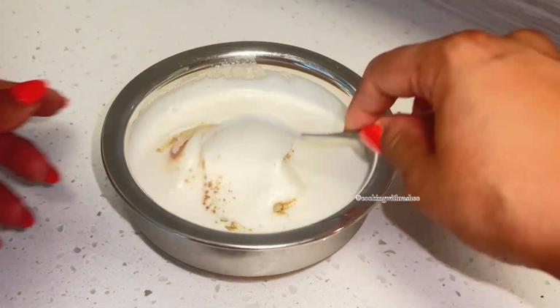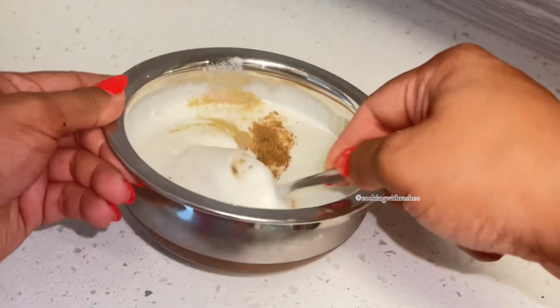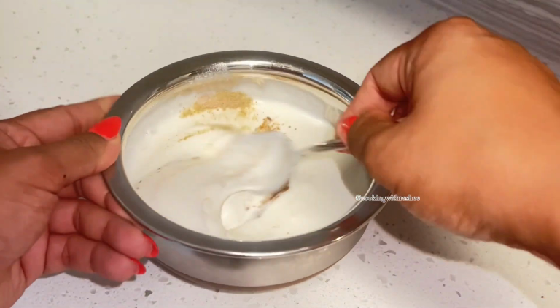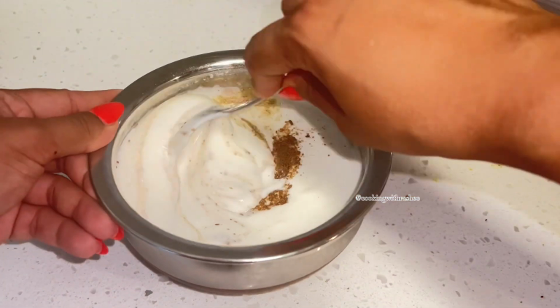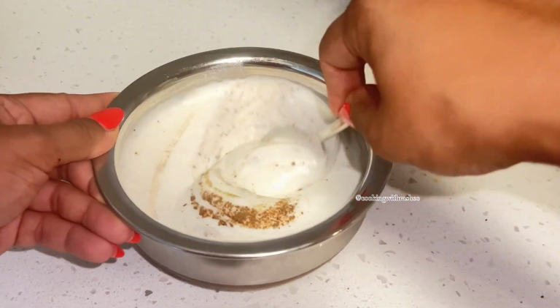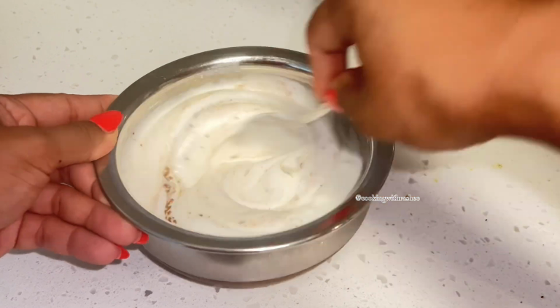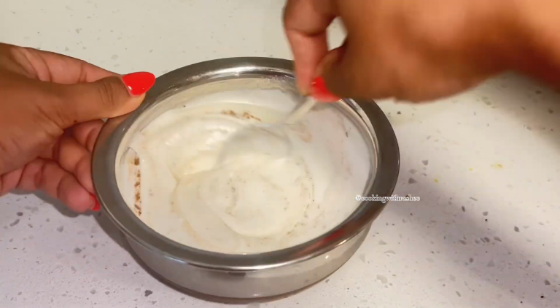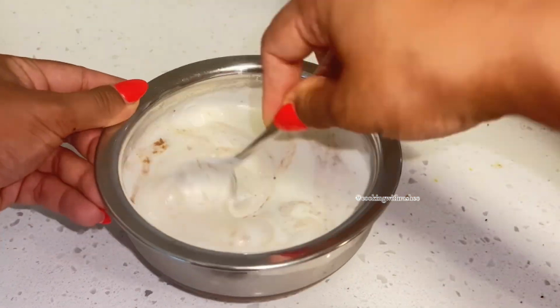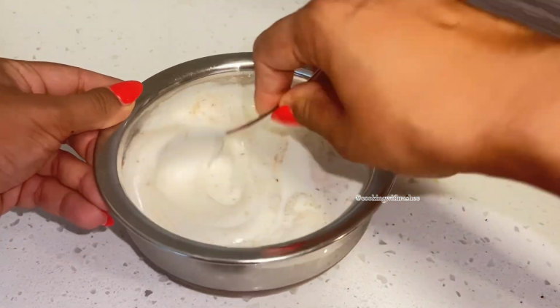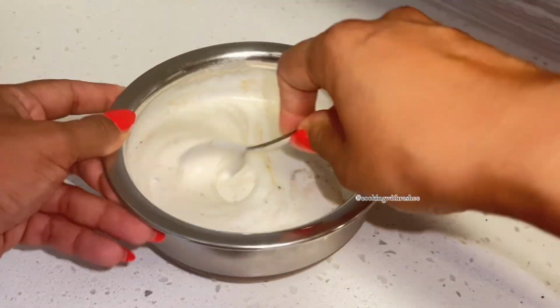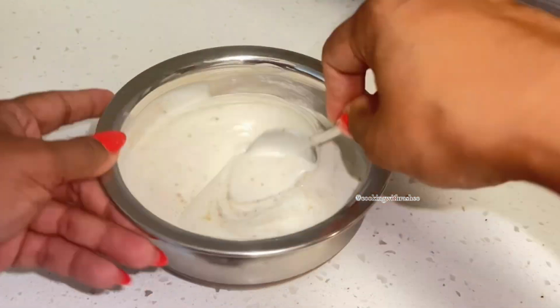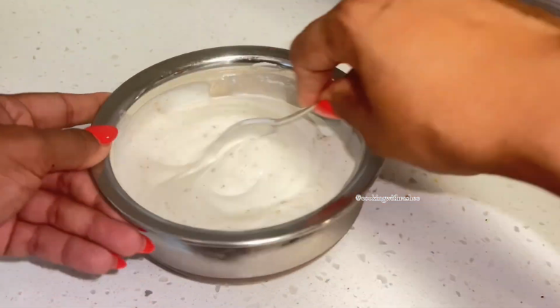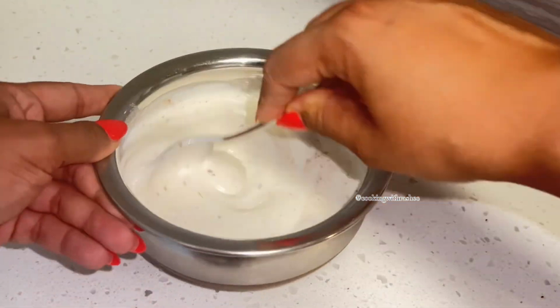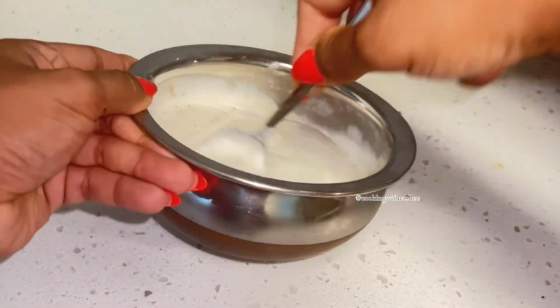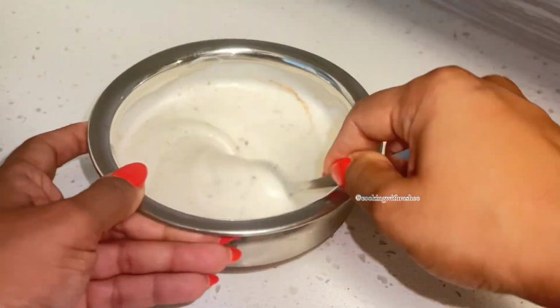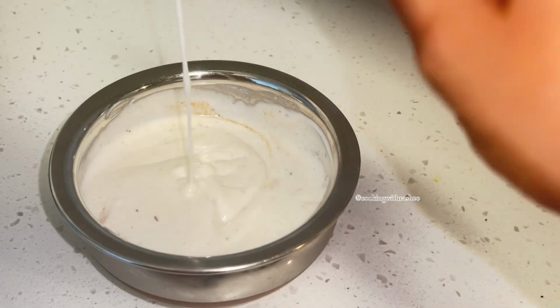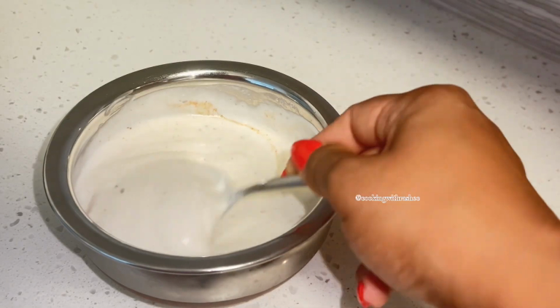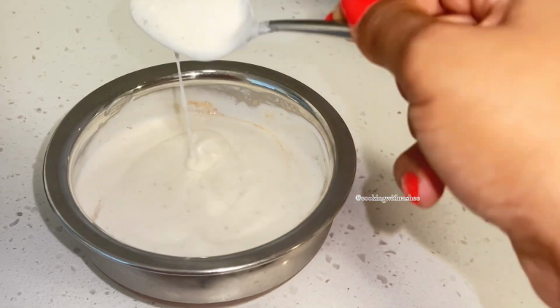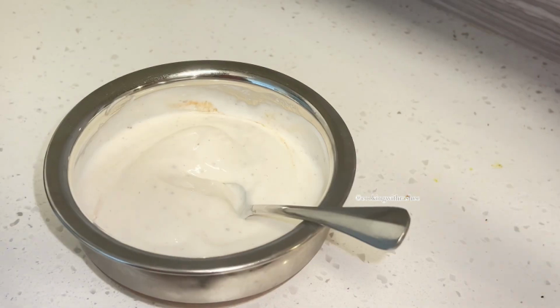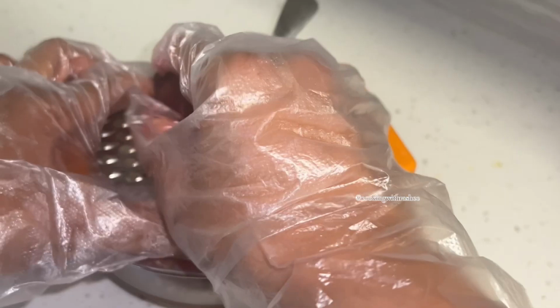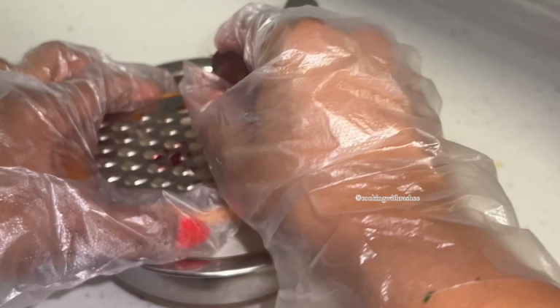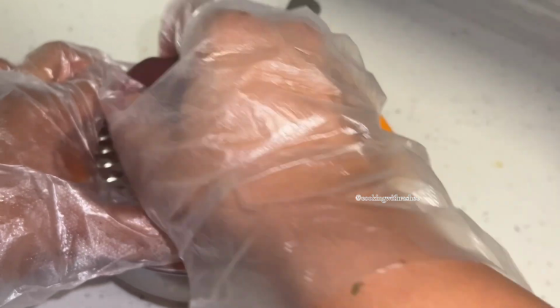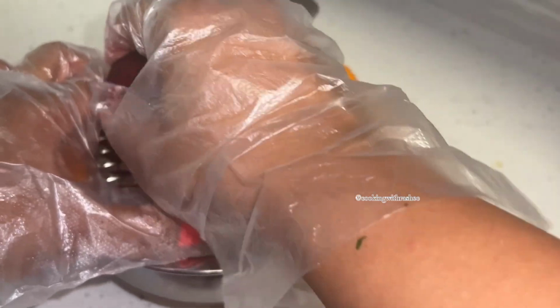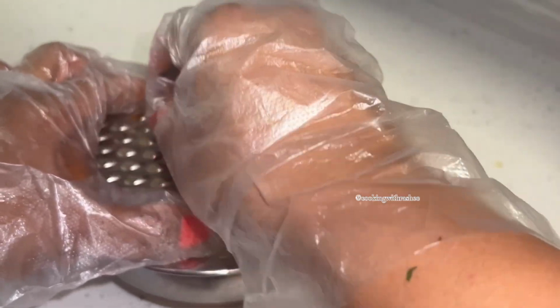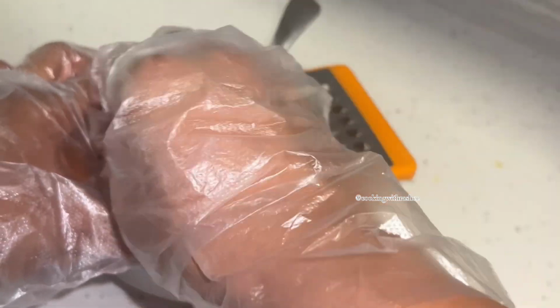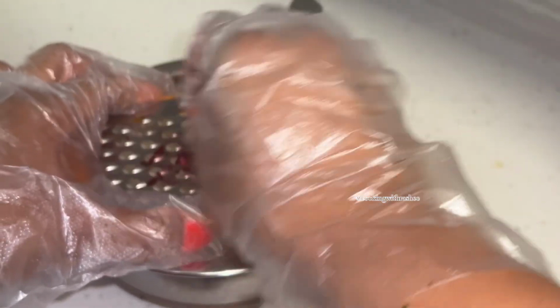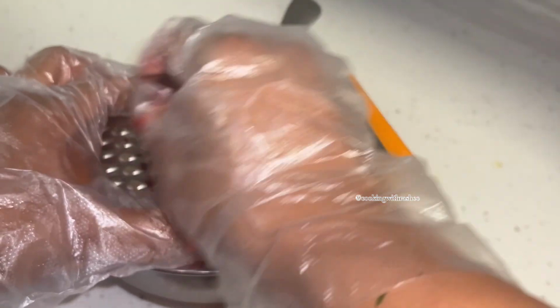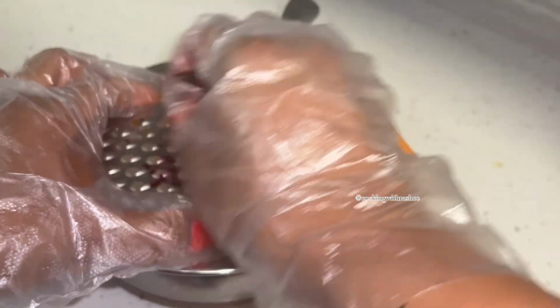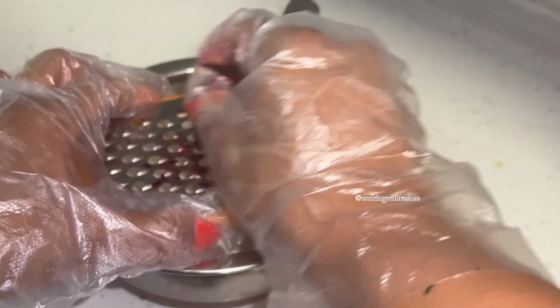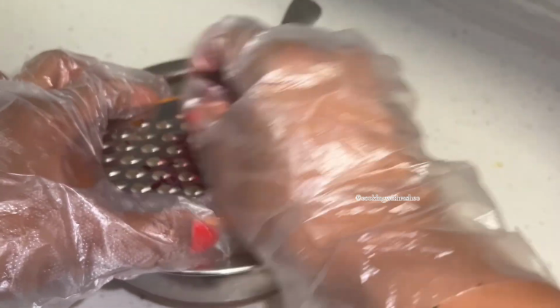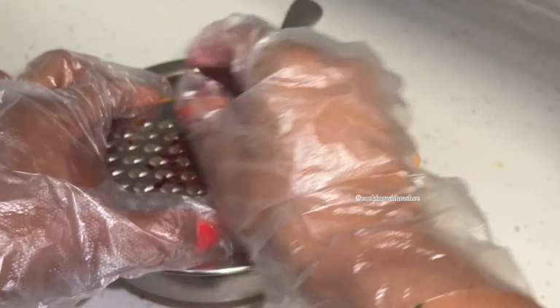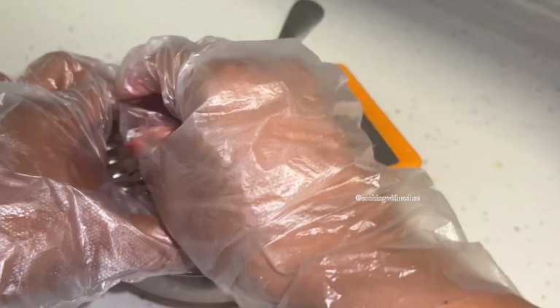Before starting, I boiled one beet and let it cool down. Once it cooled, I peeled it and shredded or grated it into the yogurt. Give it a really good mix and you'll start to see that beautiful pink color.